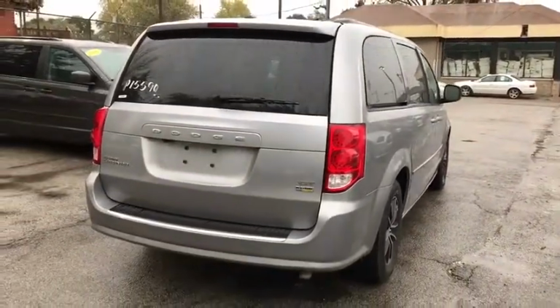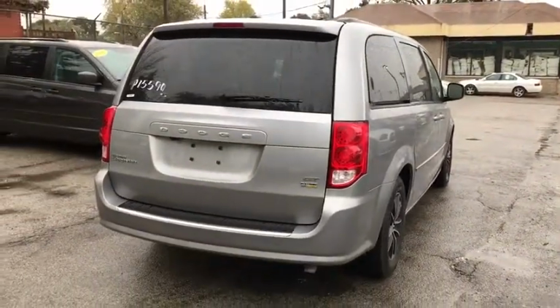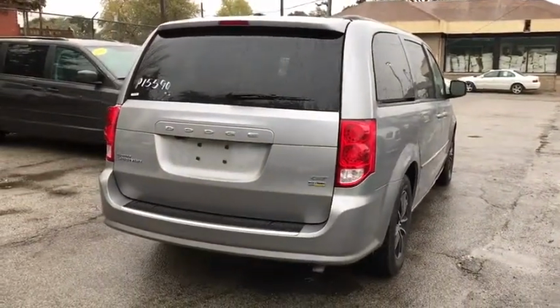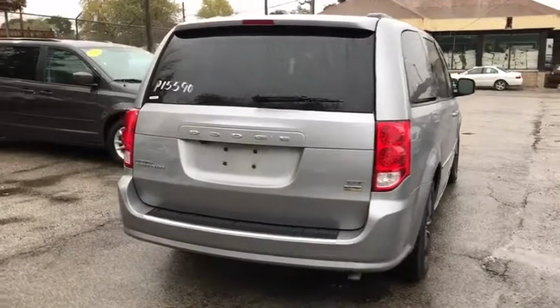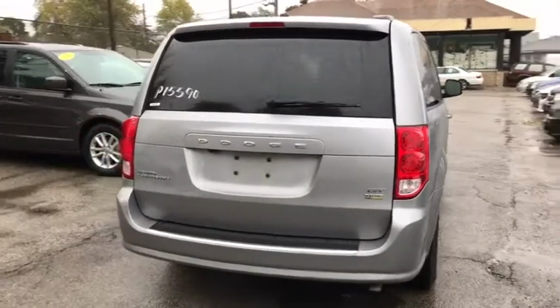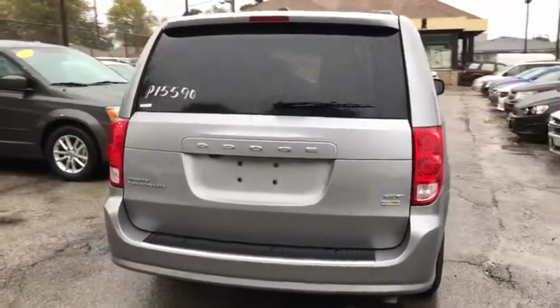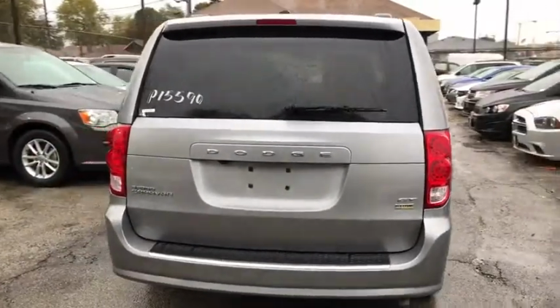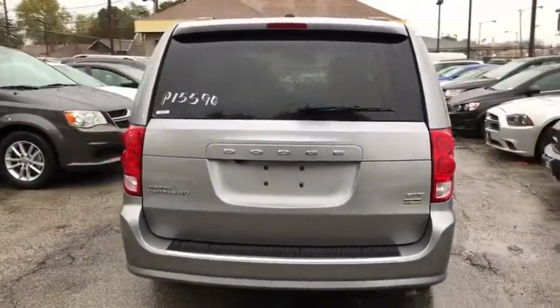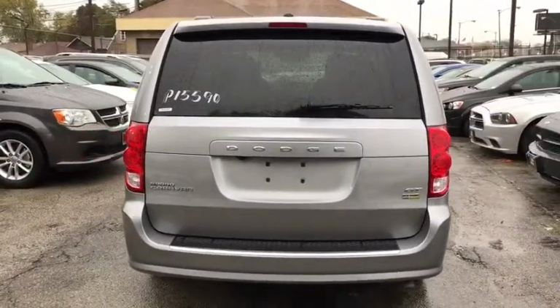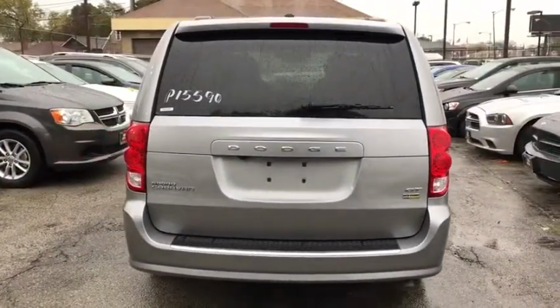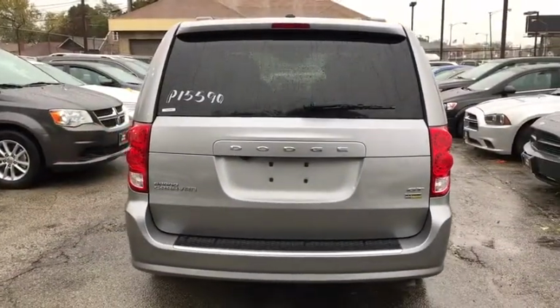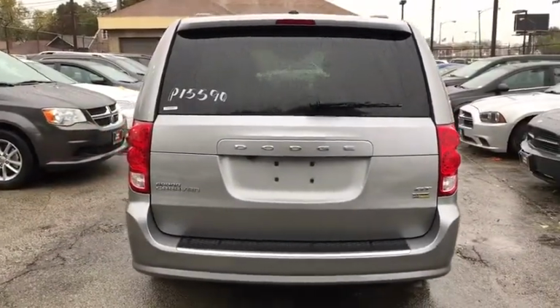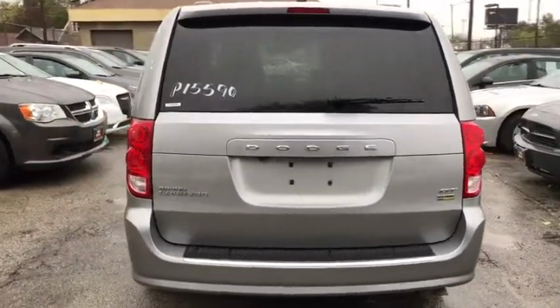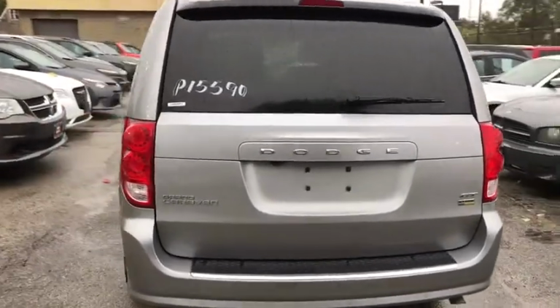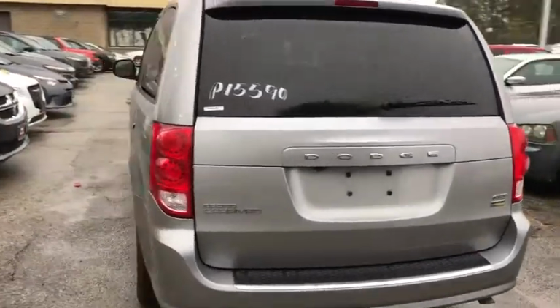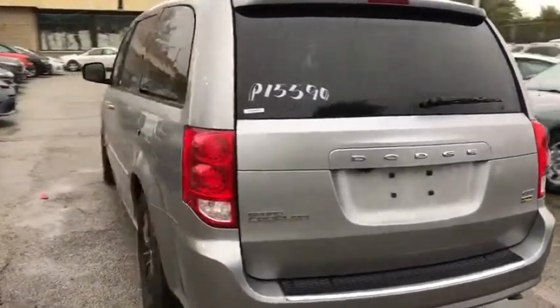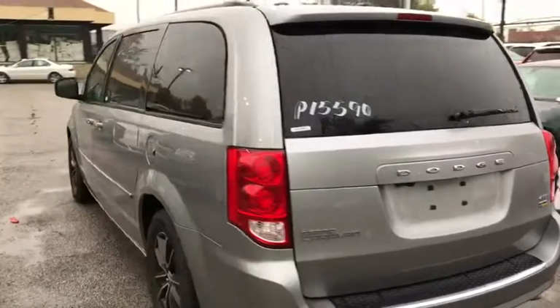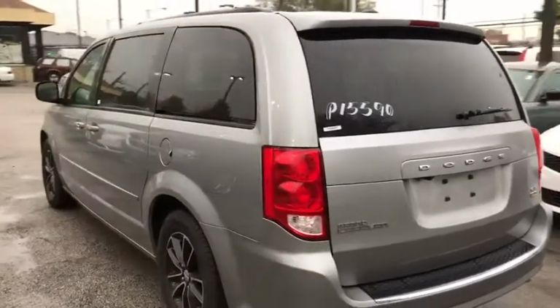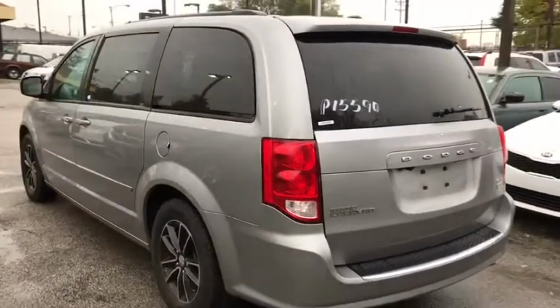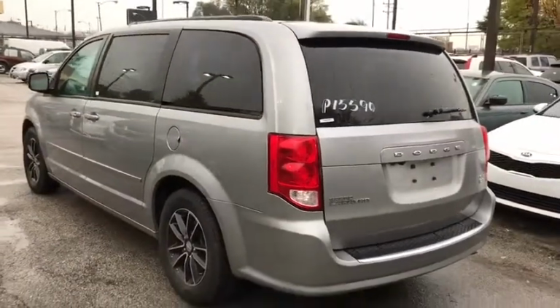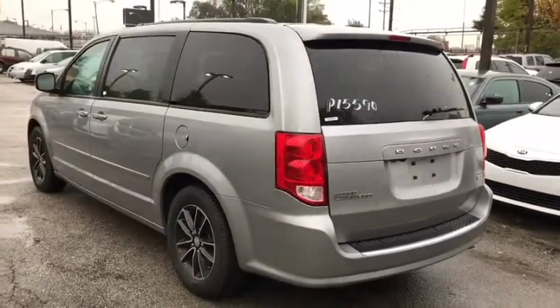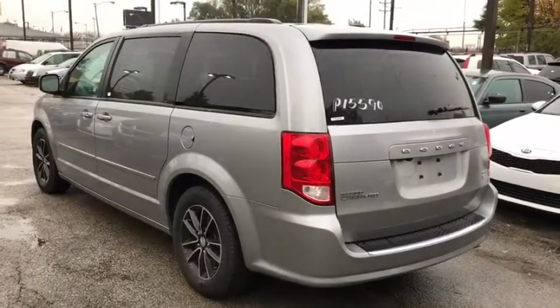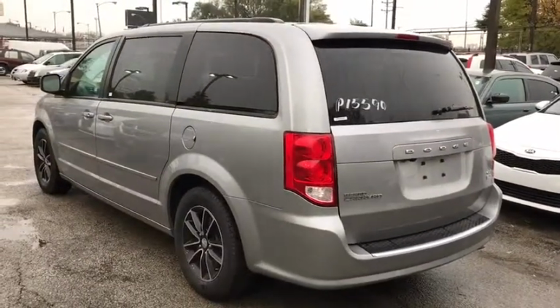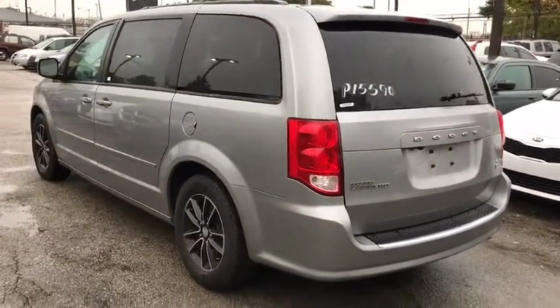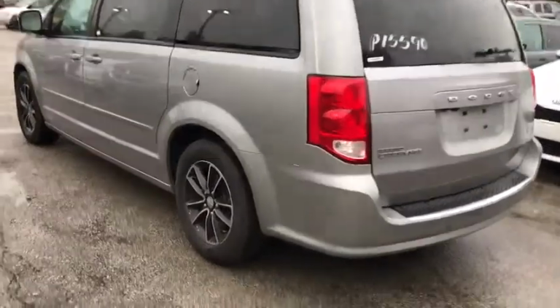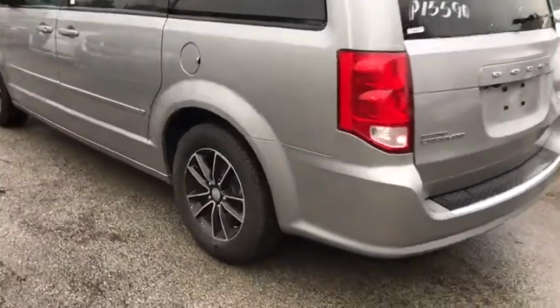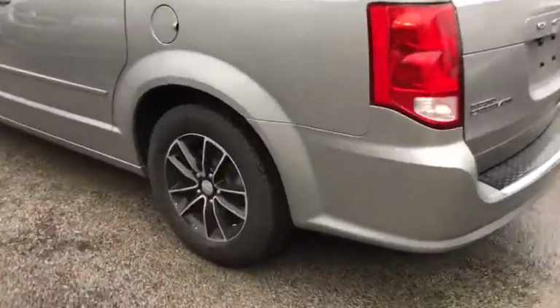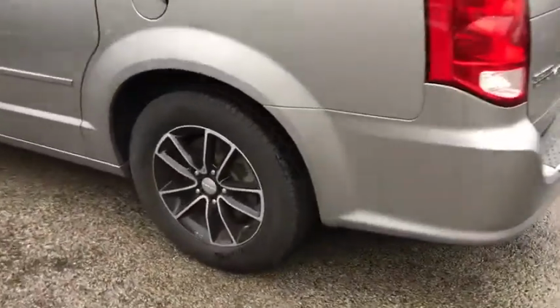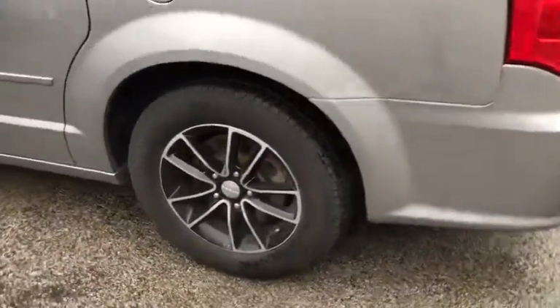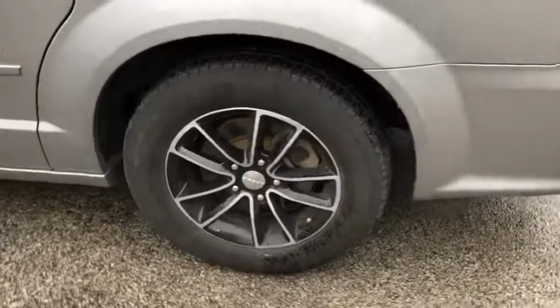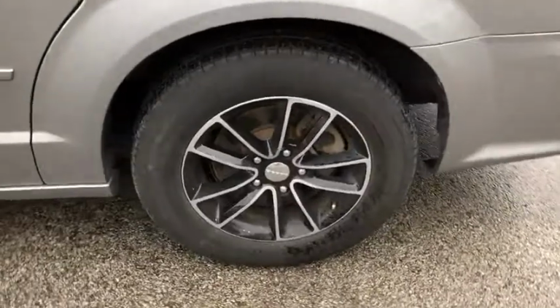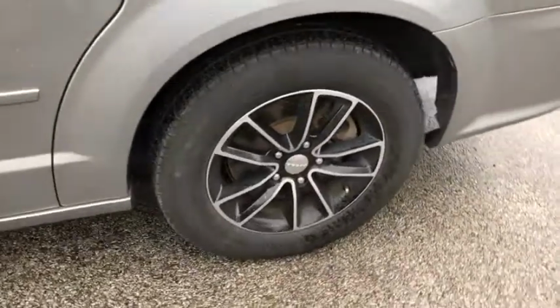This vehicle has less than 50,000 miles. Here are some of this vehicle's great options: stability control, remote engine start, steering wheel audio controls, backup camera, navigation system, and traction control.